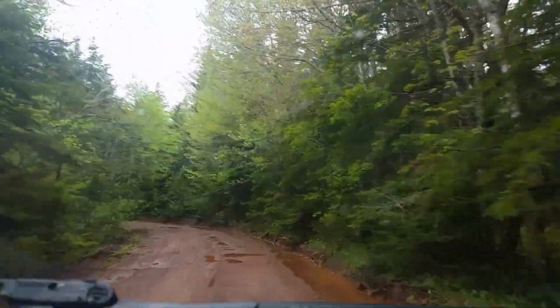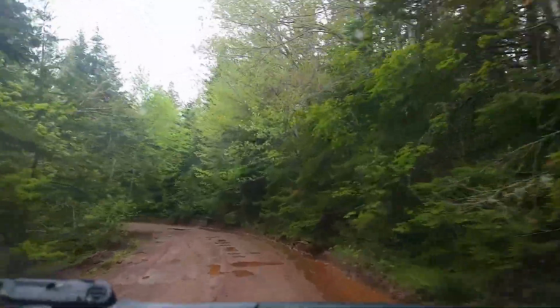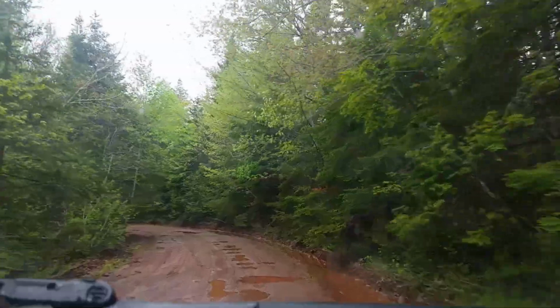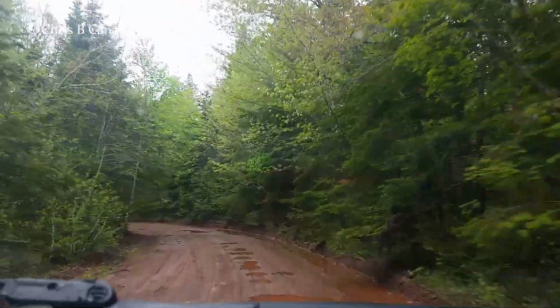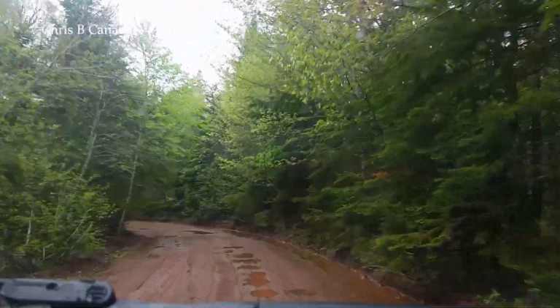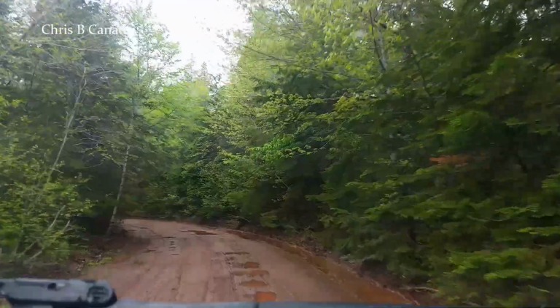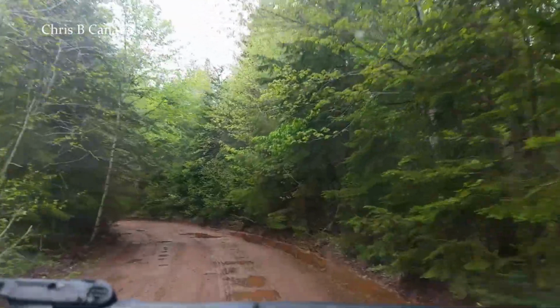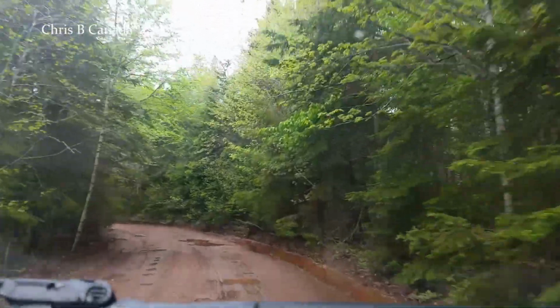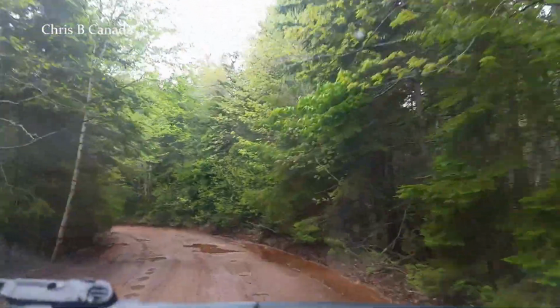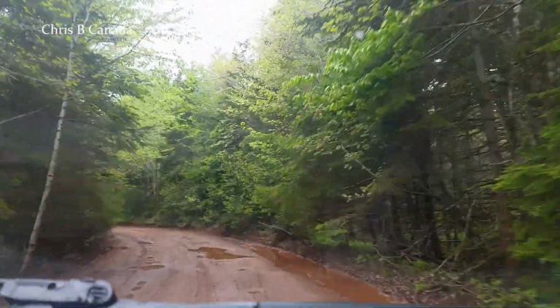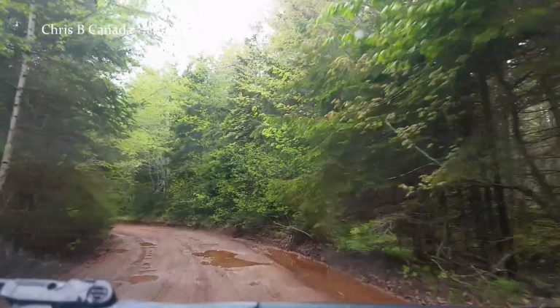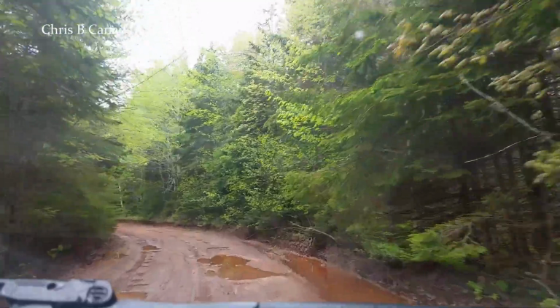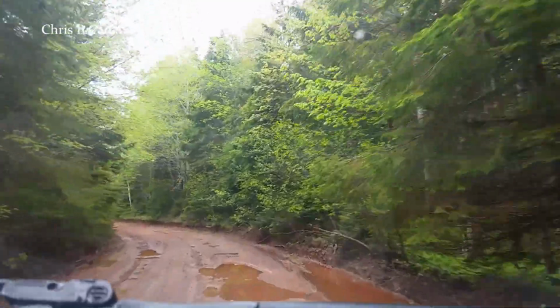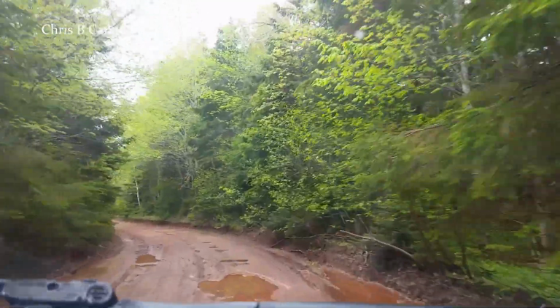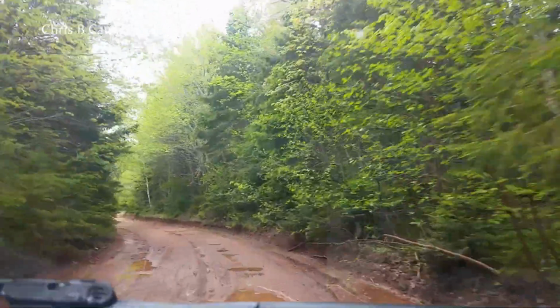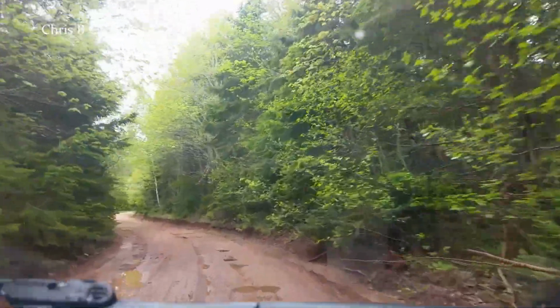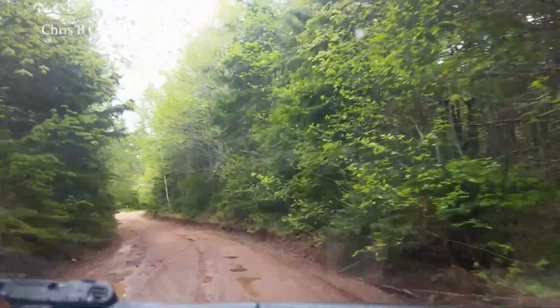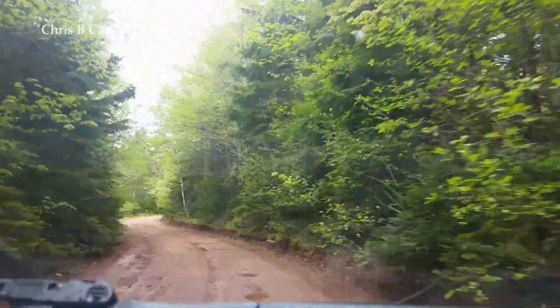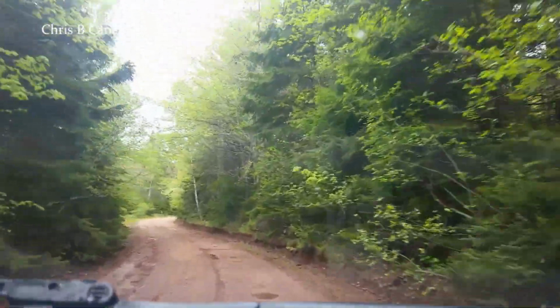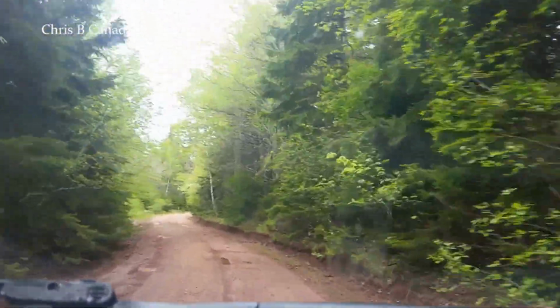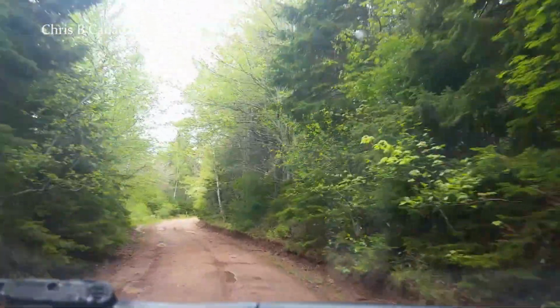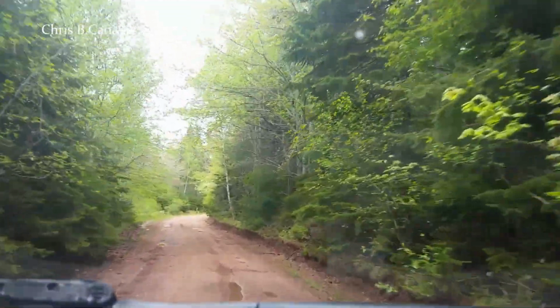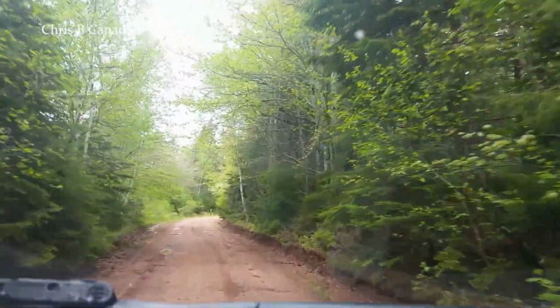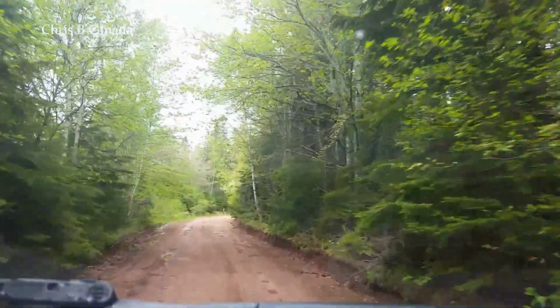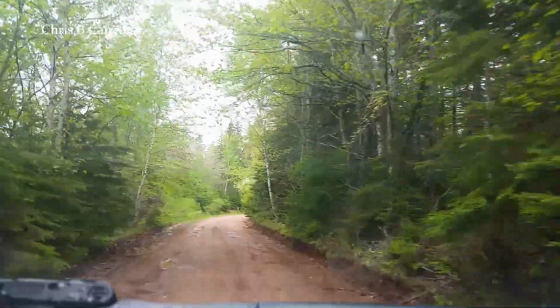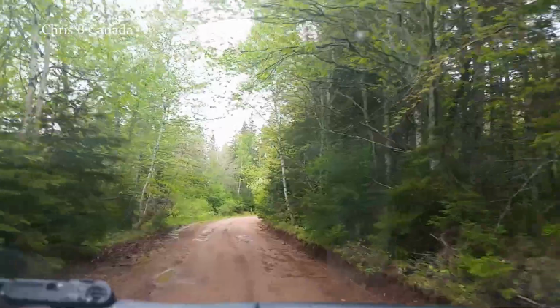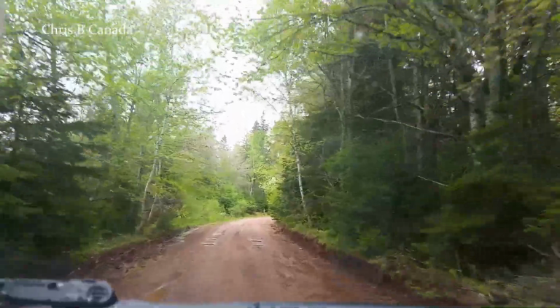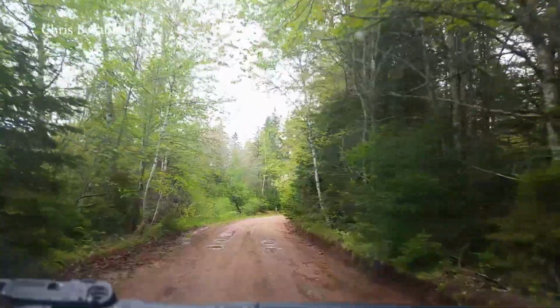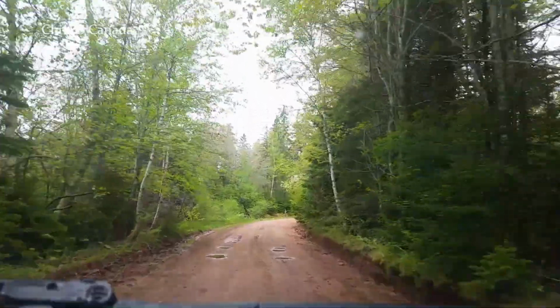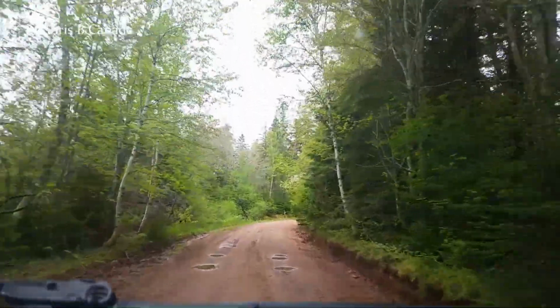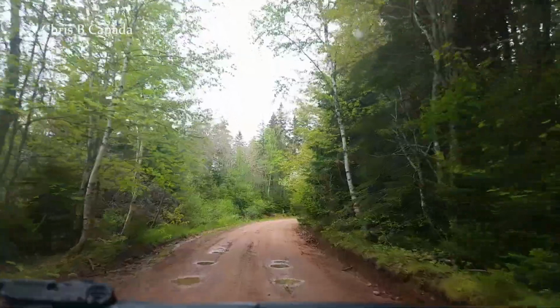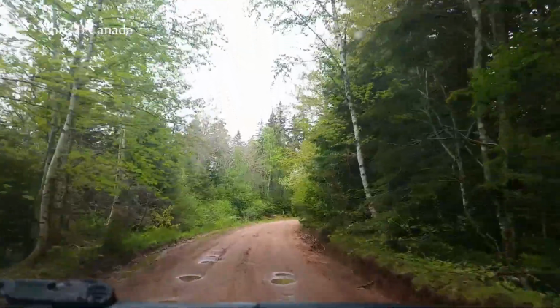Yeah, it's kind of muddy today. I'd rather do it in the sun, but I think it's working. Looks really green to me — should be a lot of green on the film.